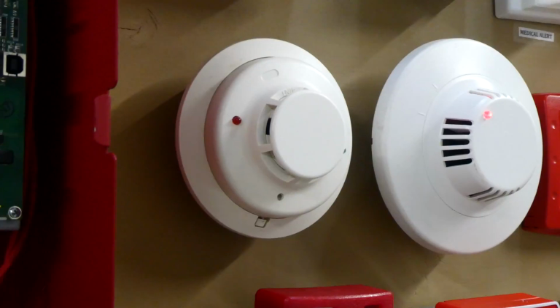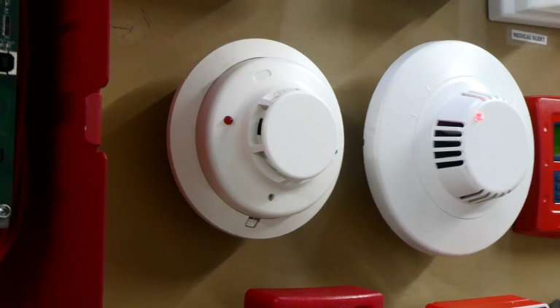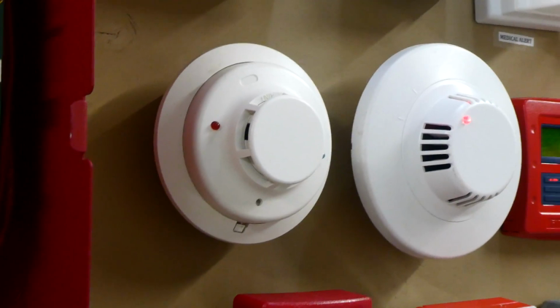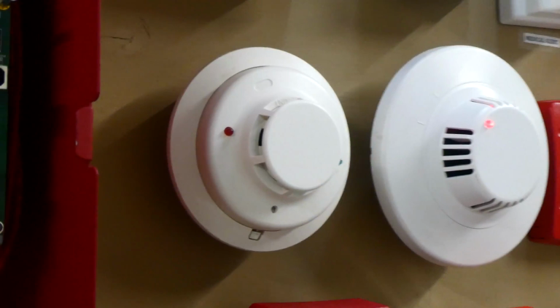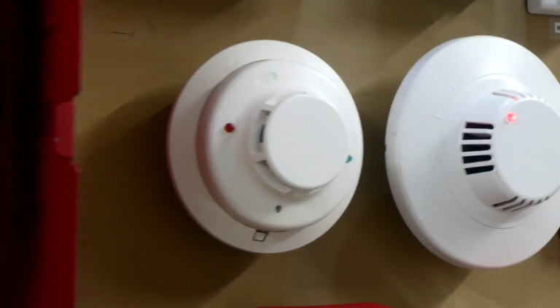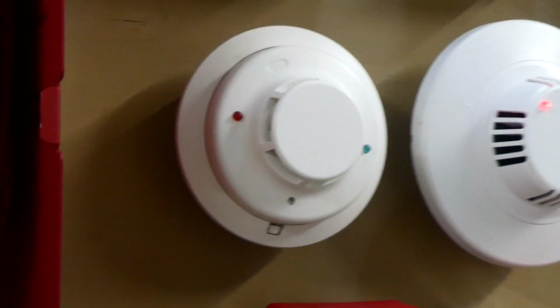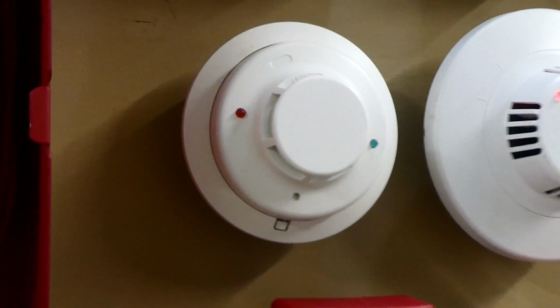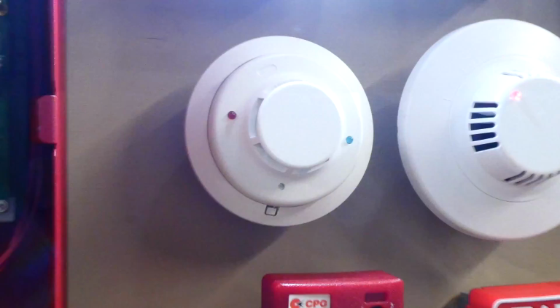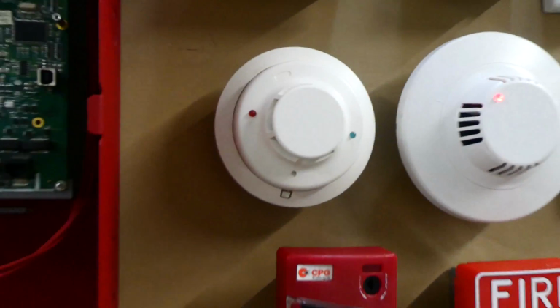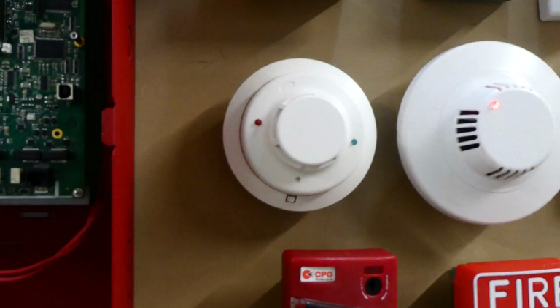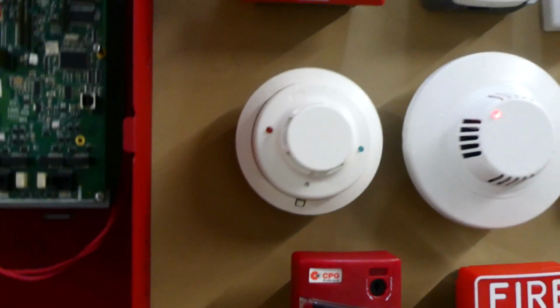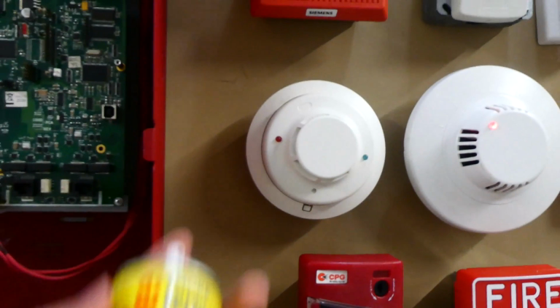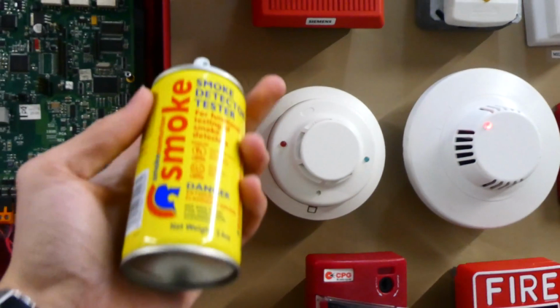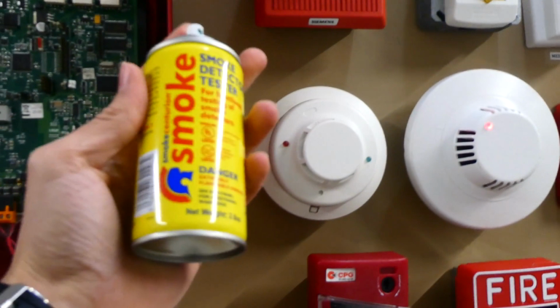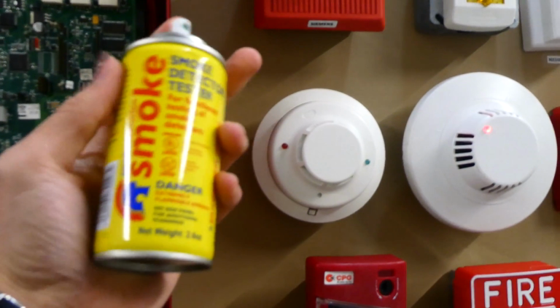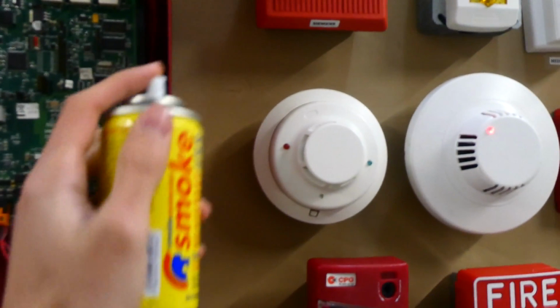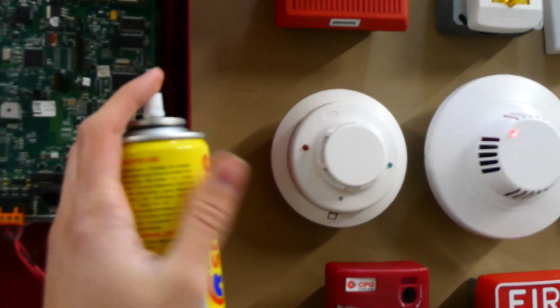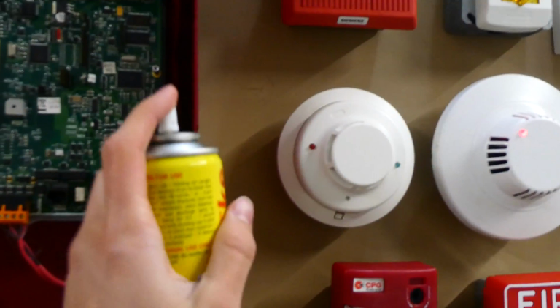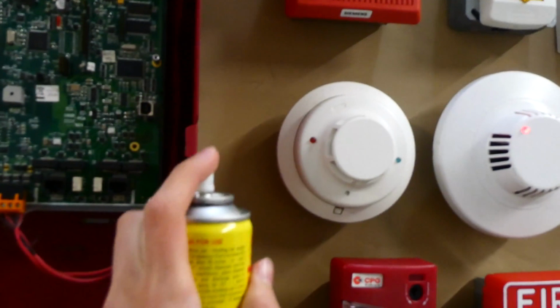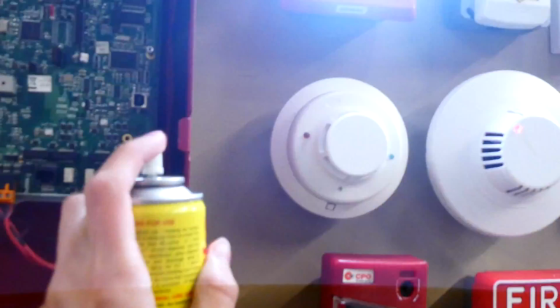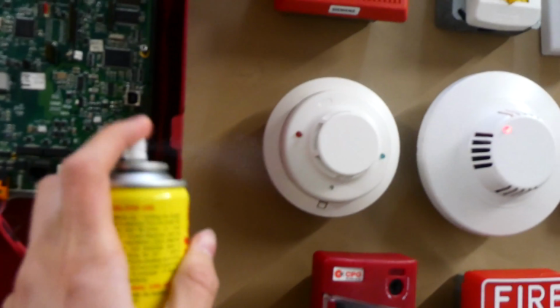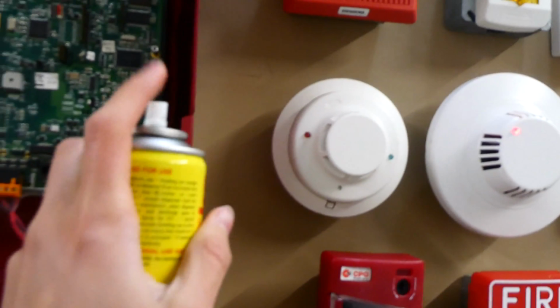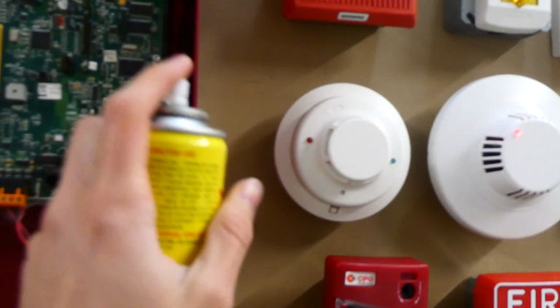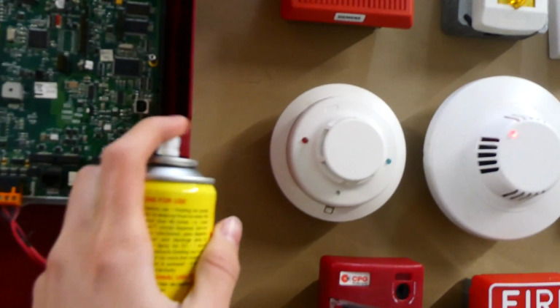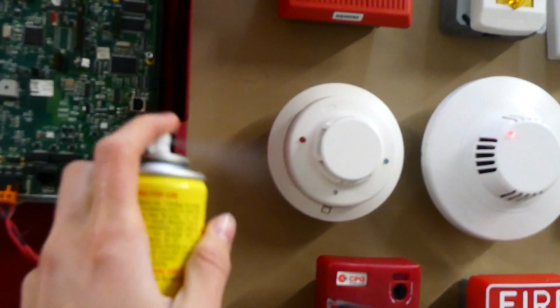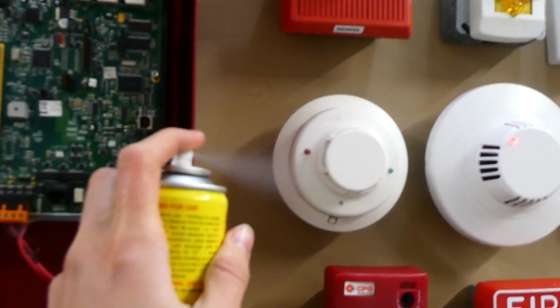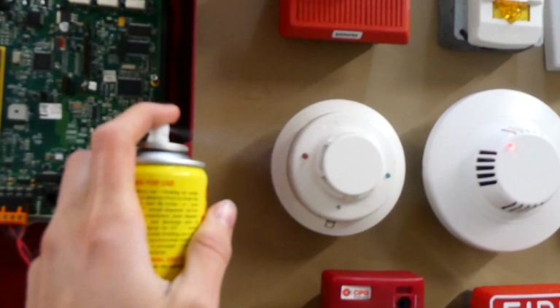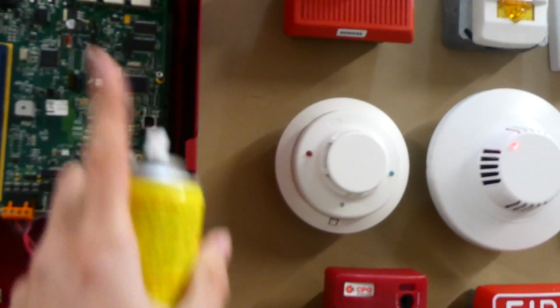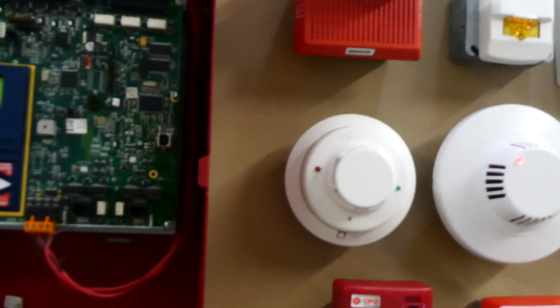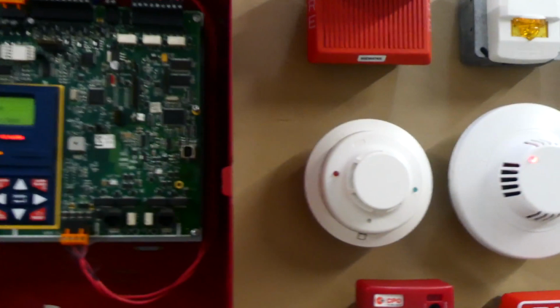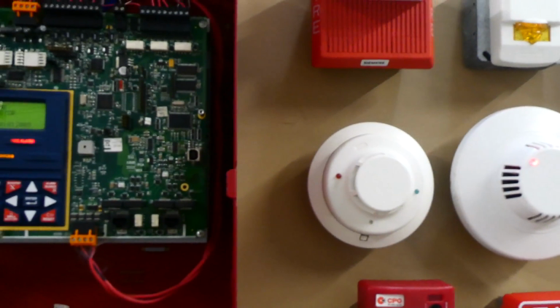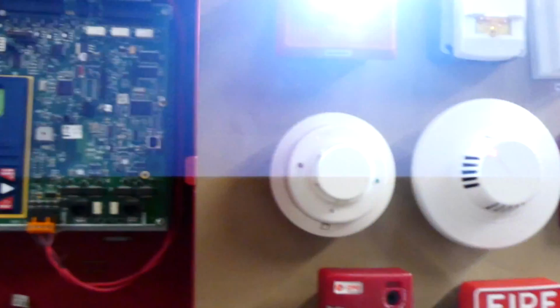Now we'll go ahead and test the System Sensor i3 smoke detector, and we will once again go ahead and do that with Smoke Centurion. I'm not sponsored or anything, and that should be plenty.